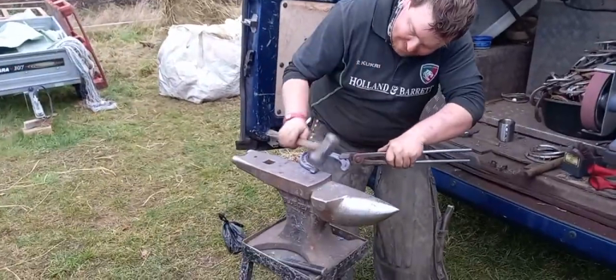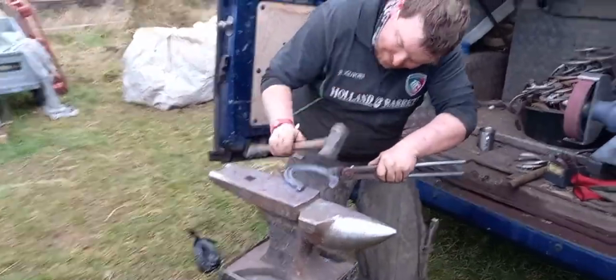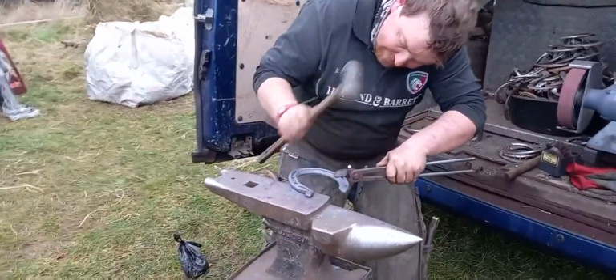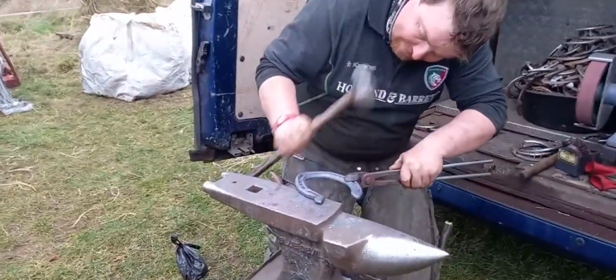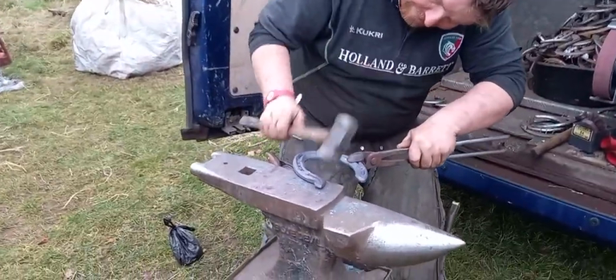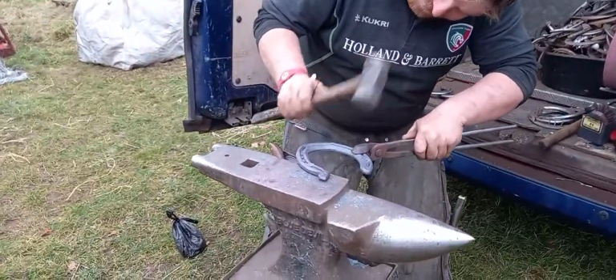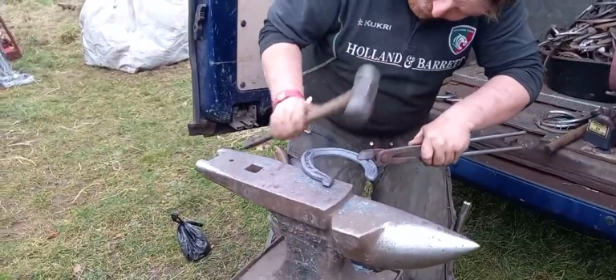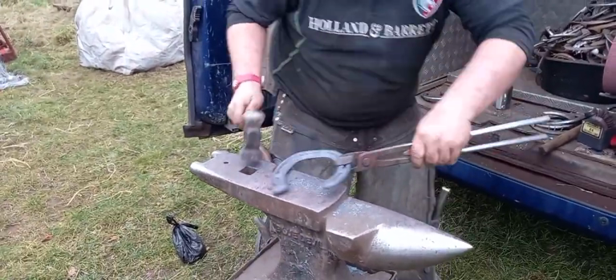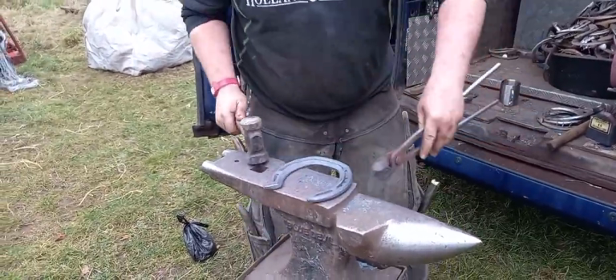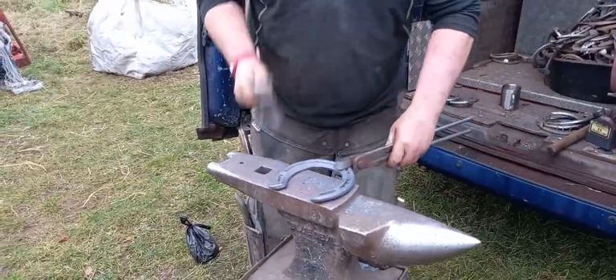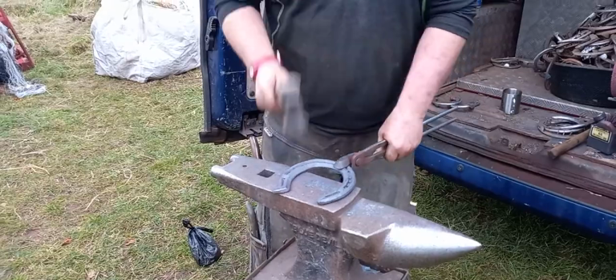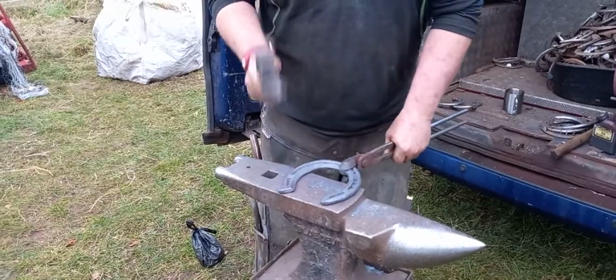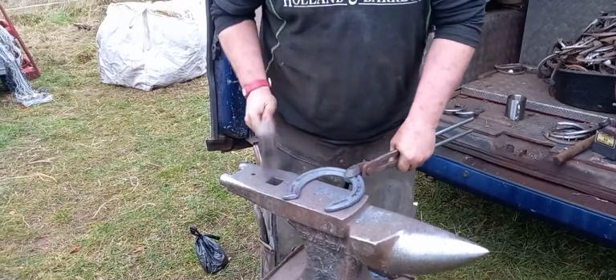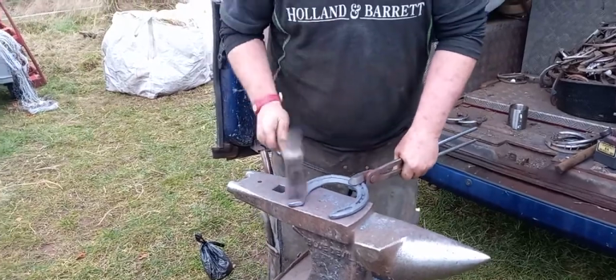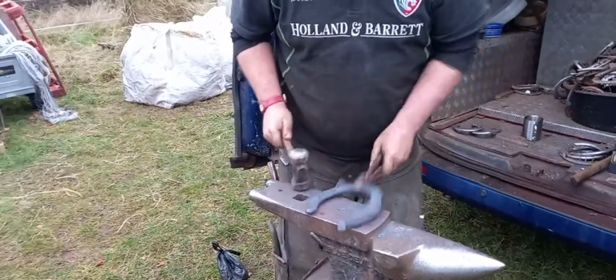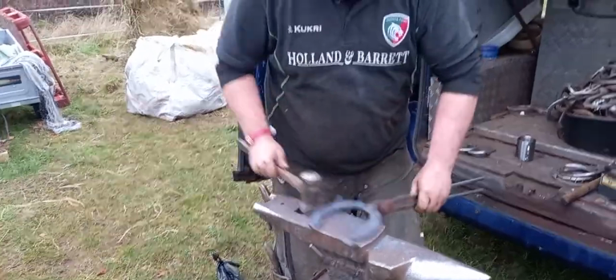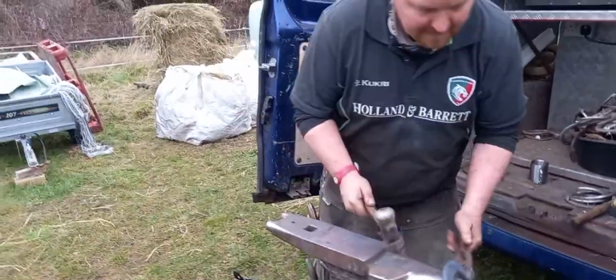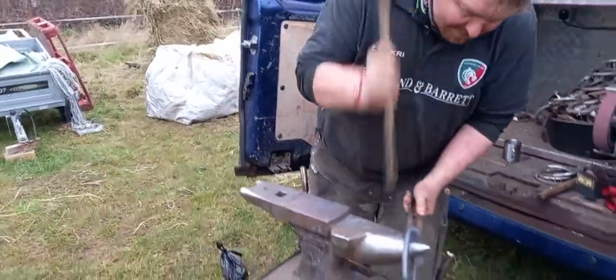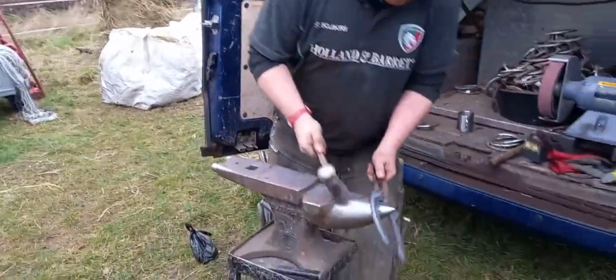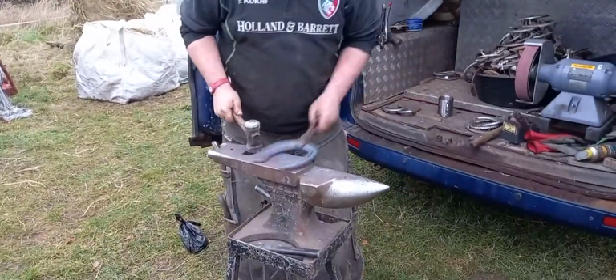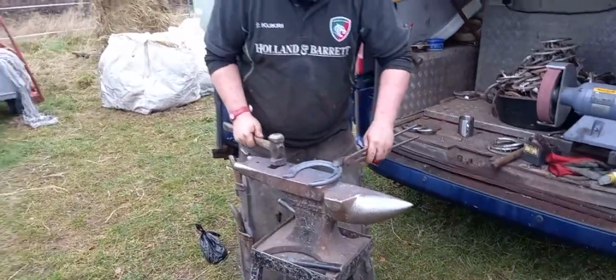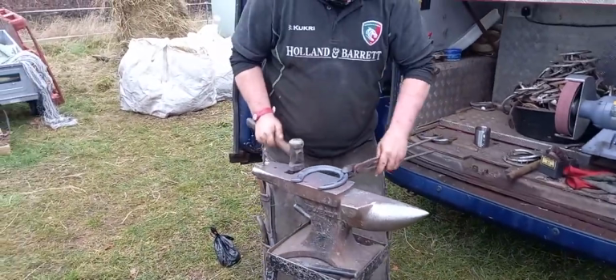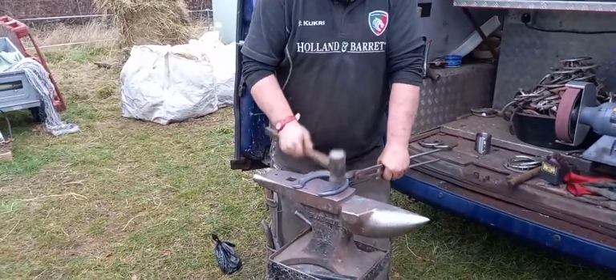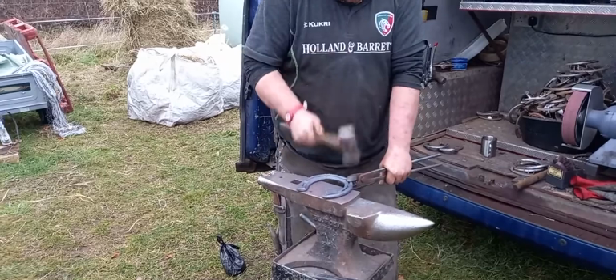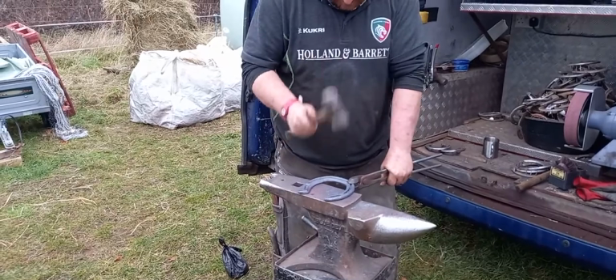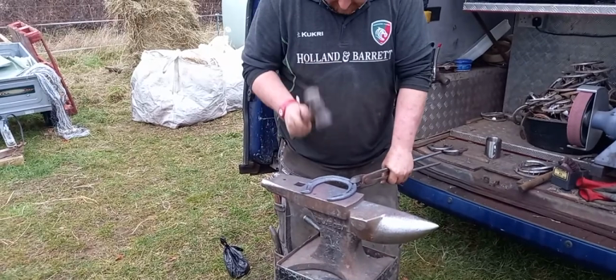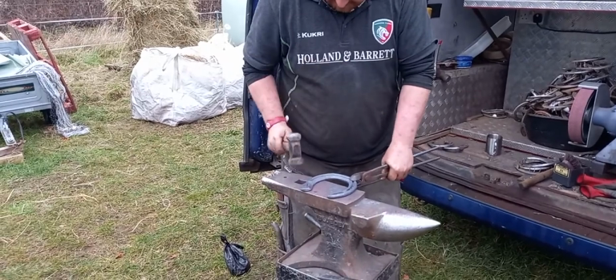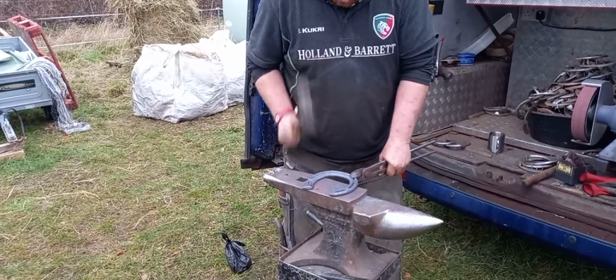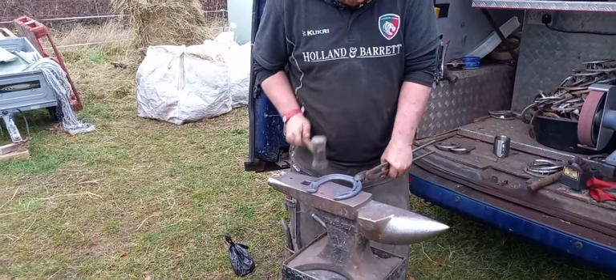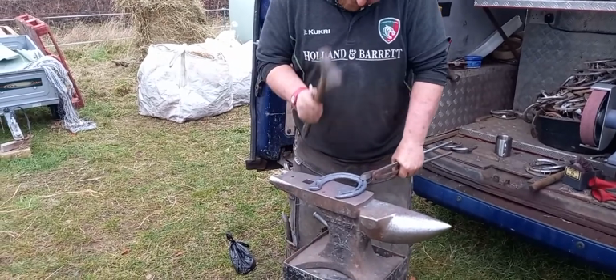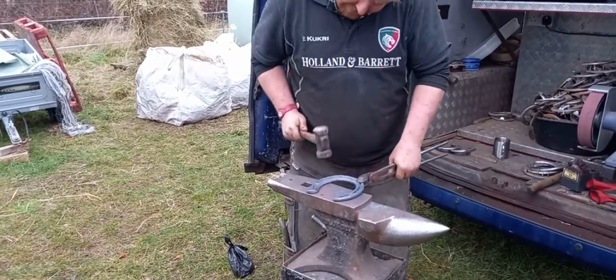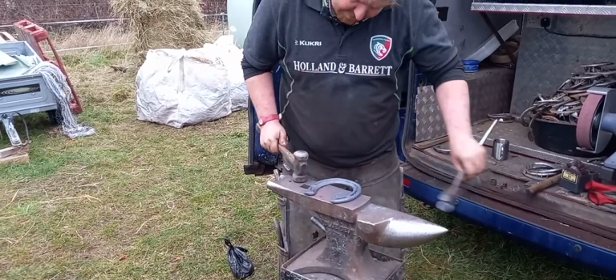Just forcing the heel in there nicely, making sure that everything's right, no sharp edges, and we're going to get ready for a fitting in a minute and see what it looks like.